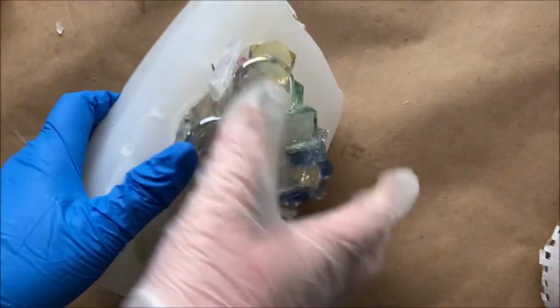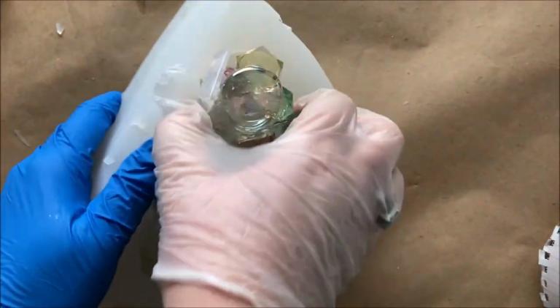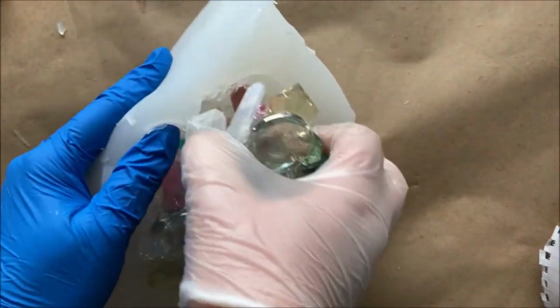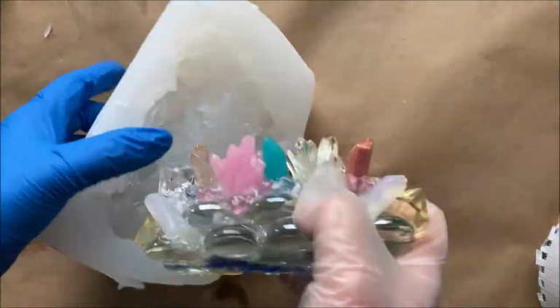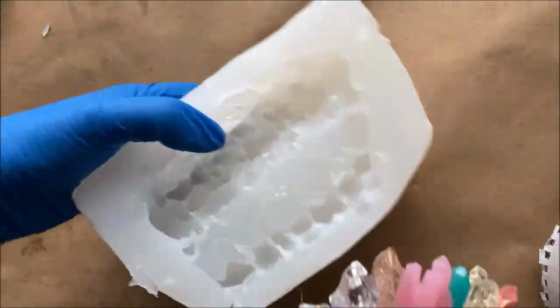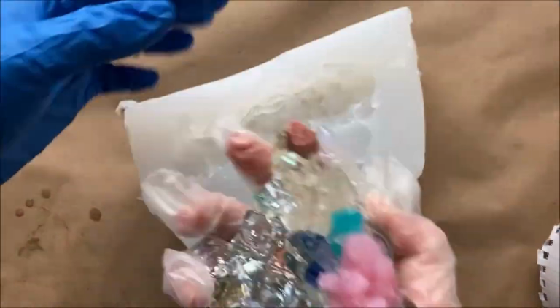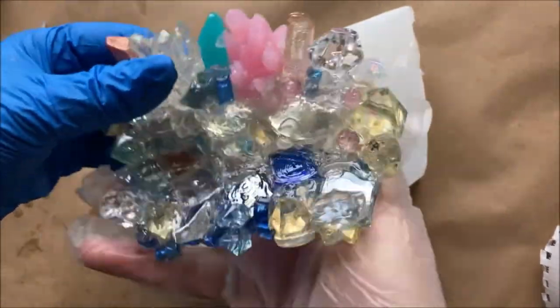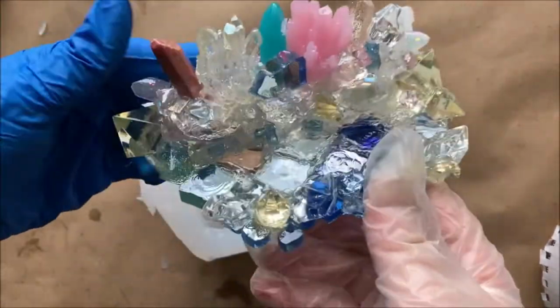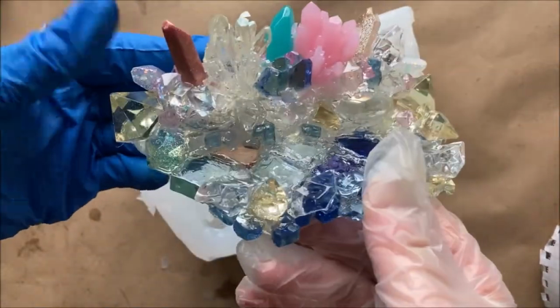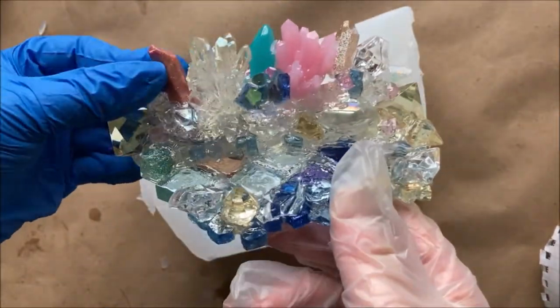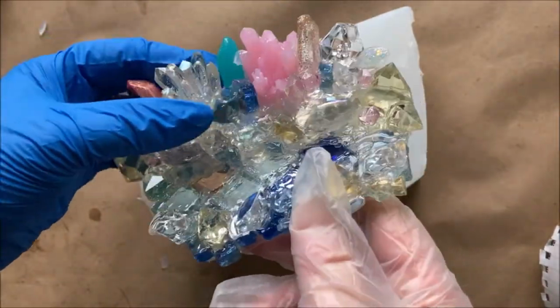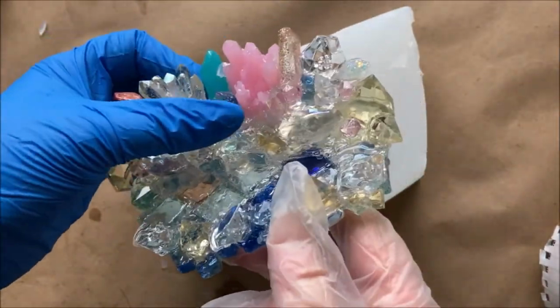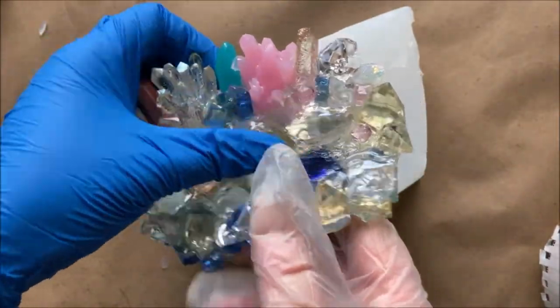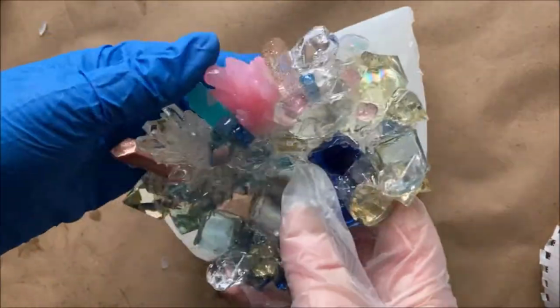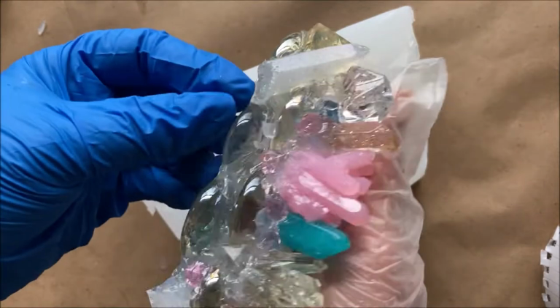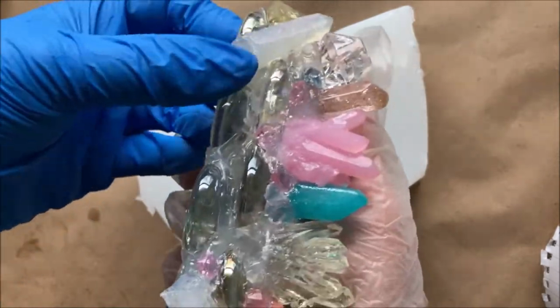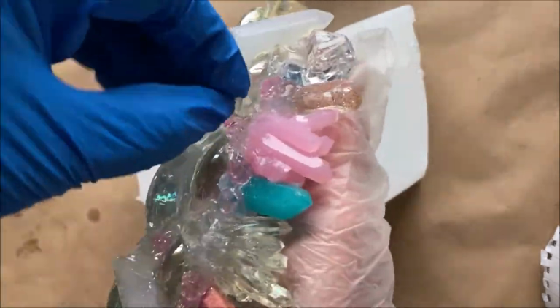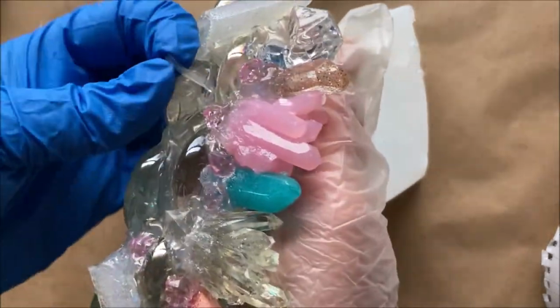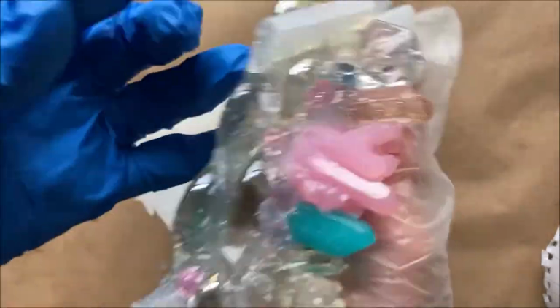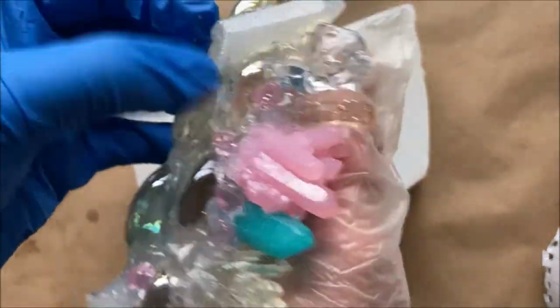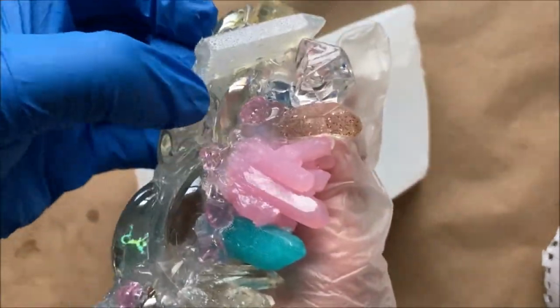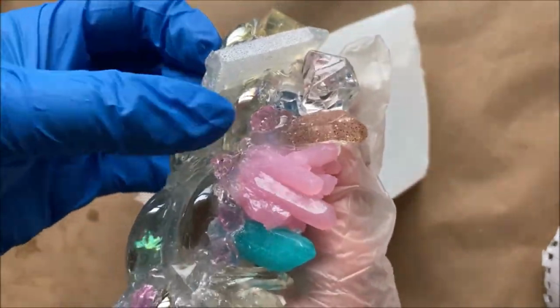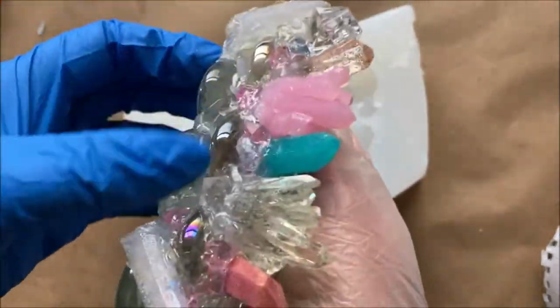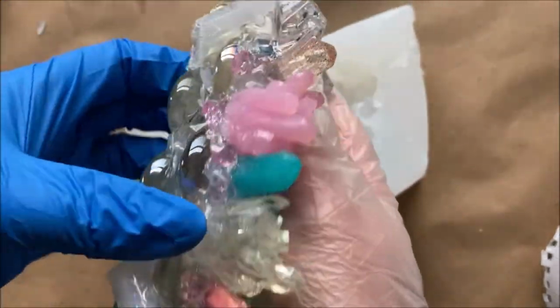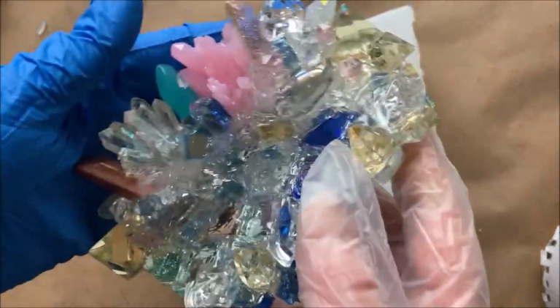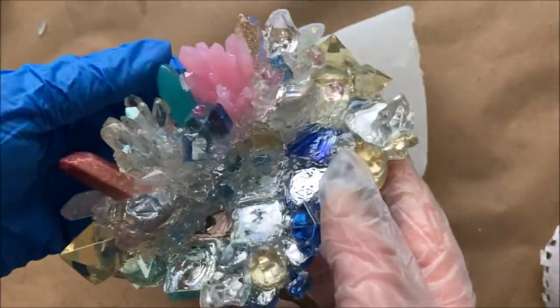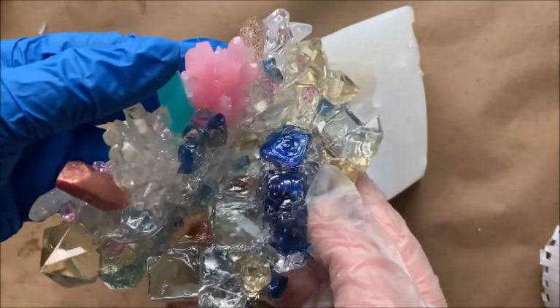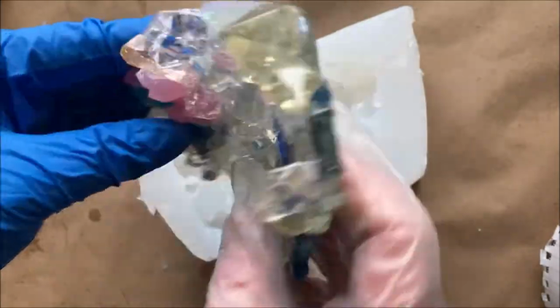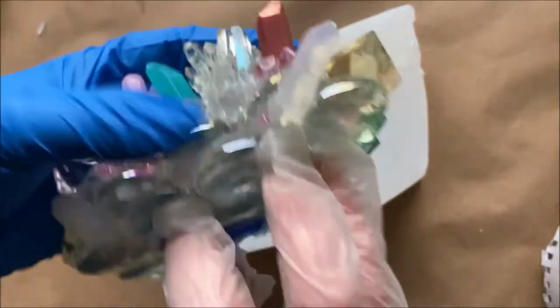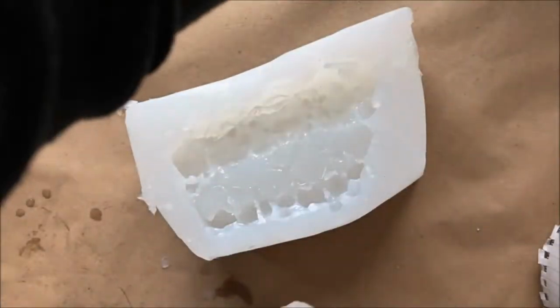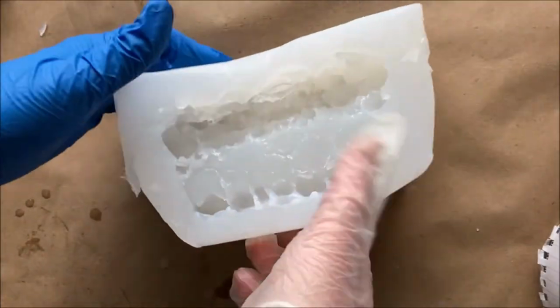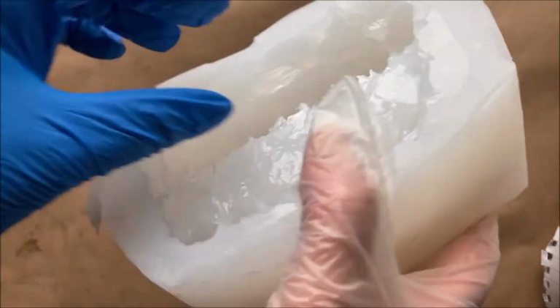I was just hoping it would come out all in one piece, and it did — I was super happy. I could see little spots here and there, but I'm hoping when you pour the resin you really won't be able to tell those tiny things.